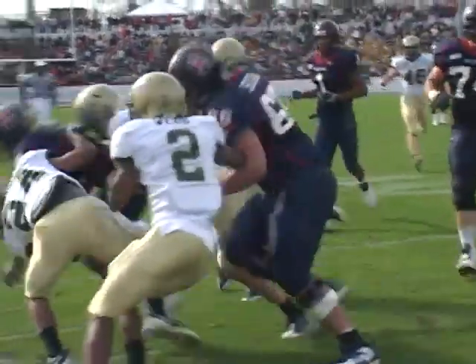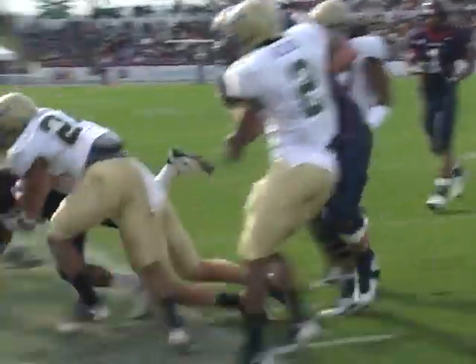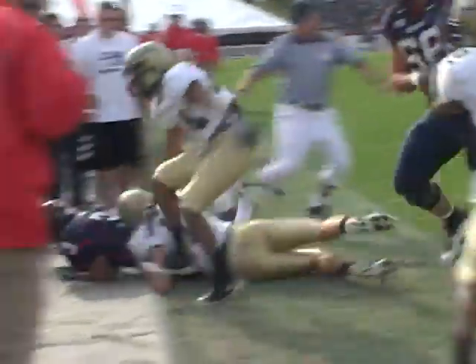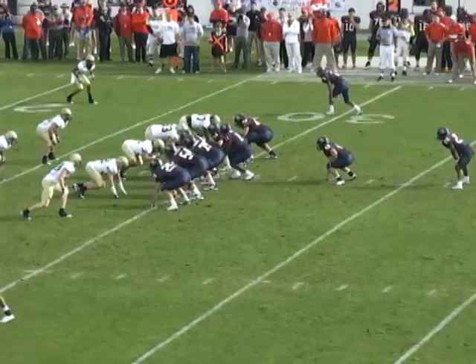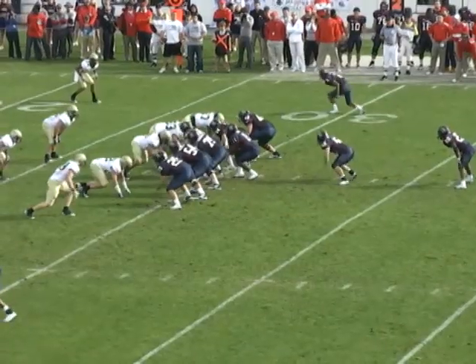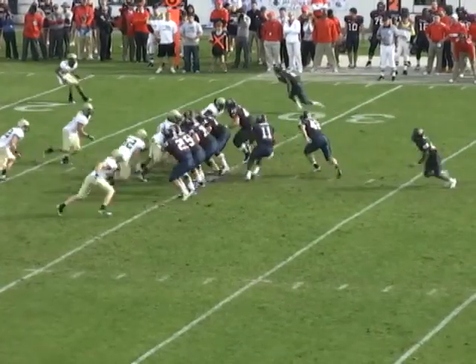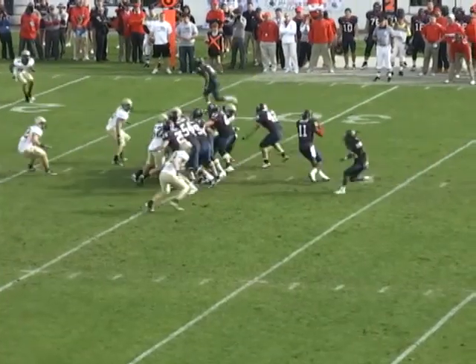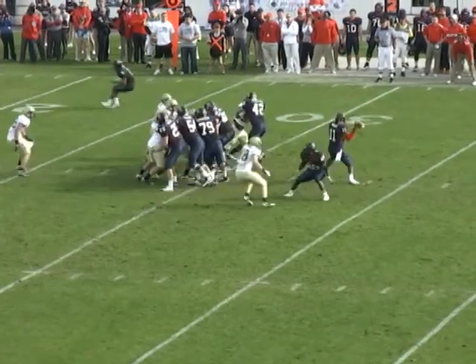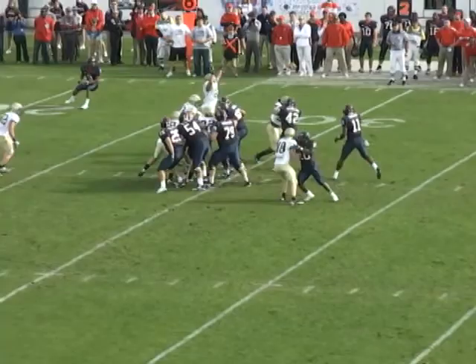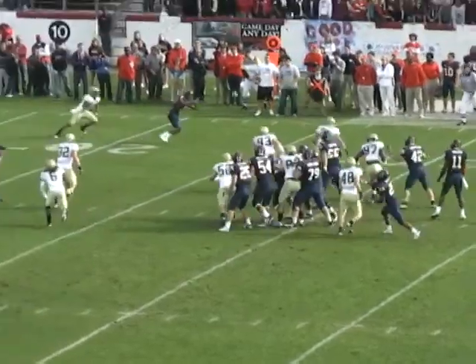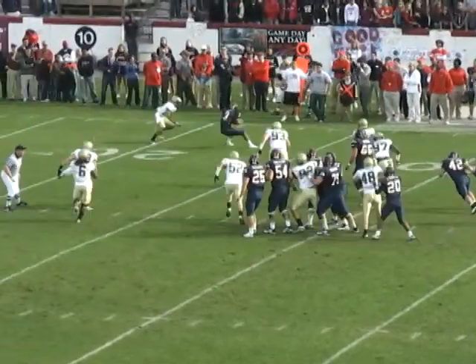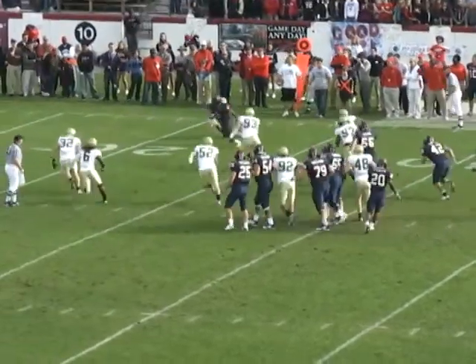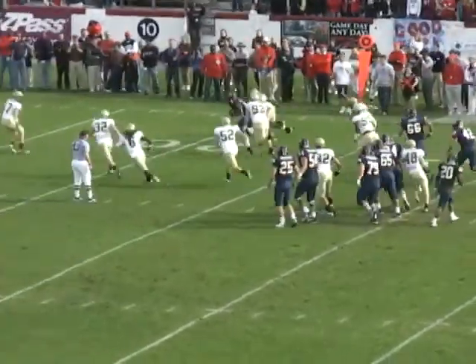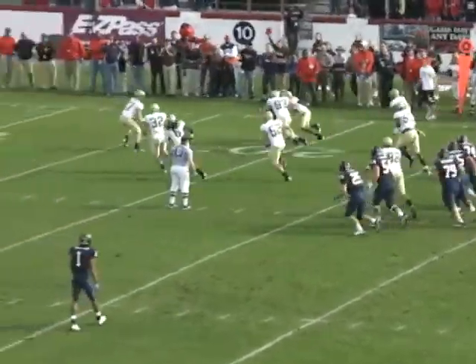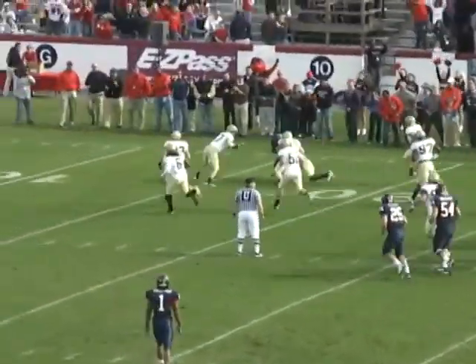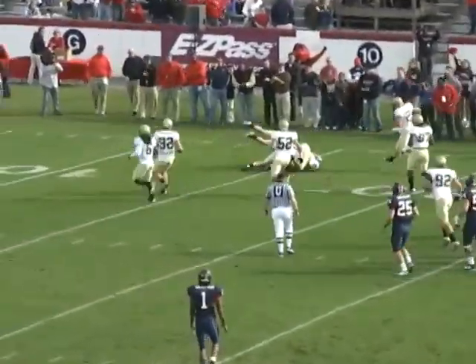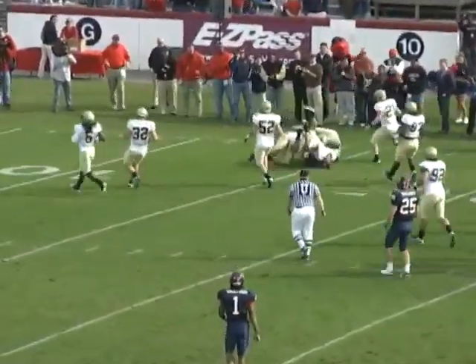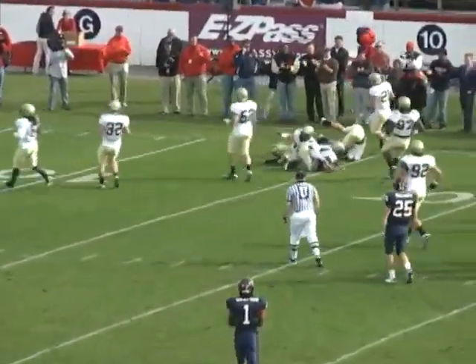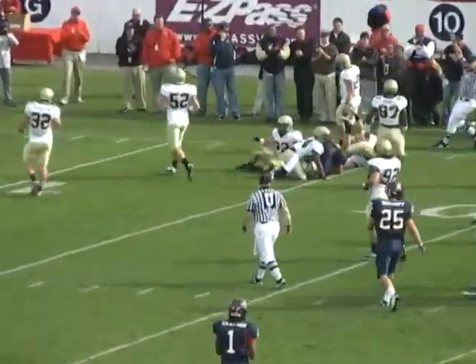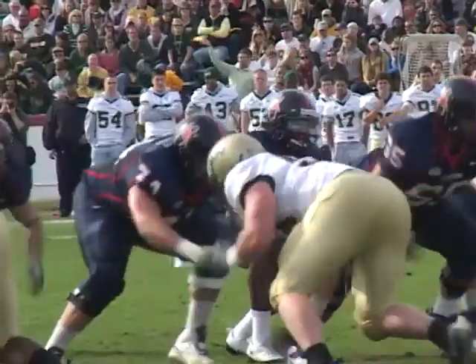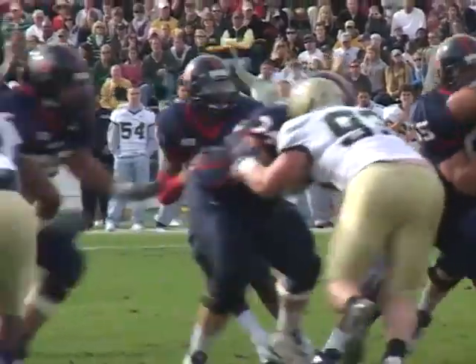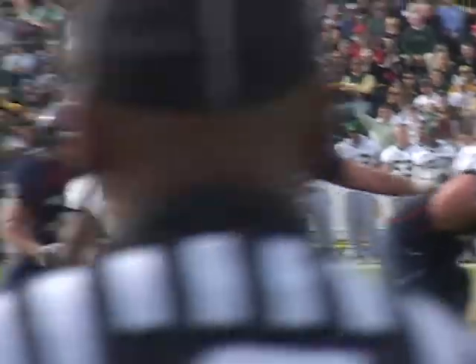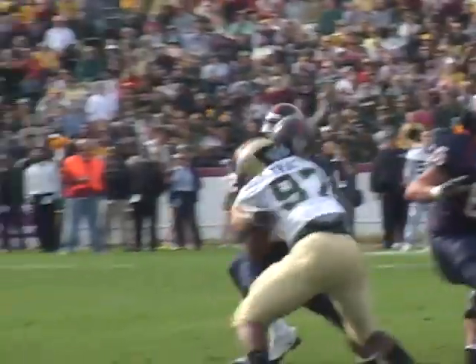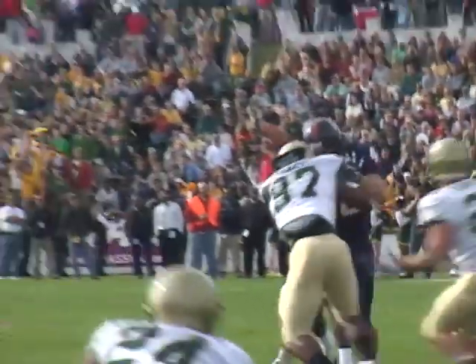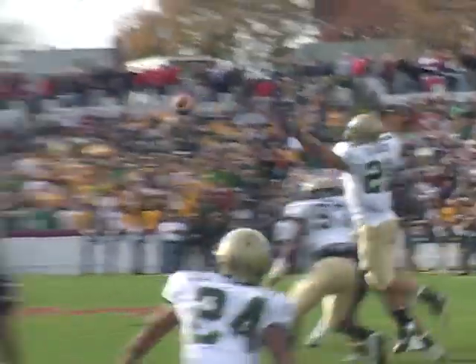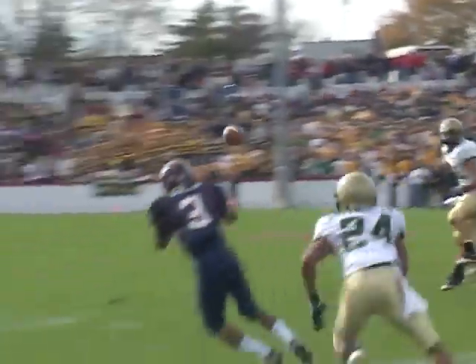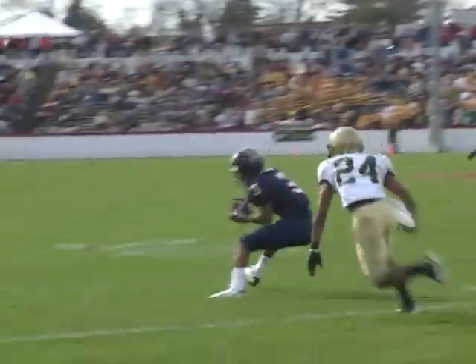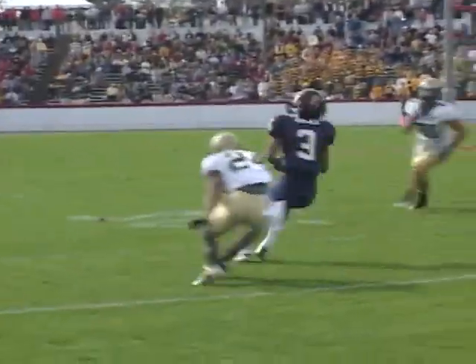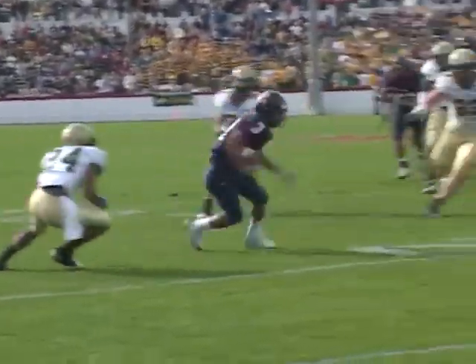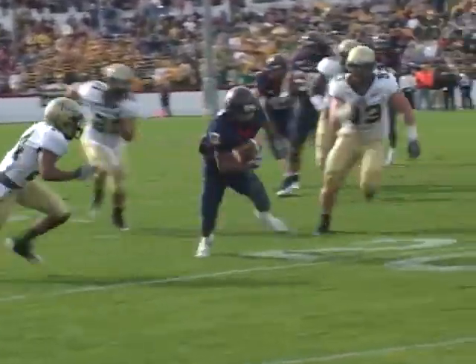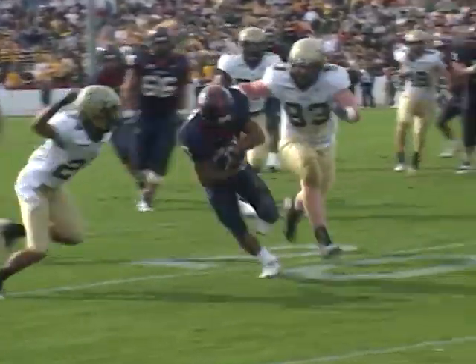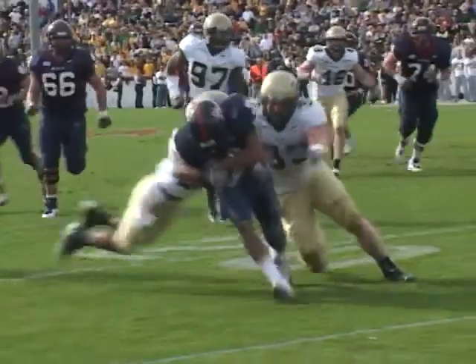From the eye formation, Ward with the snap, three-step drop, throws sideline right side to Trey Gray. Gray spins back to the inside towards the numbers and down to the 15 for a spider first down — a pickup of about 17.